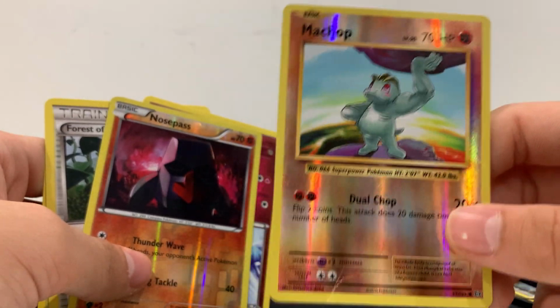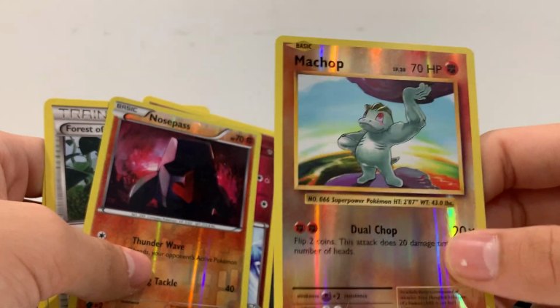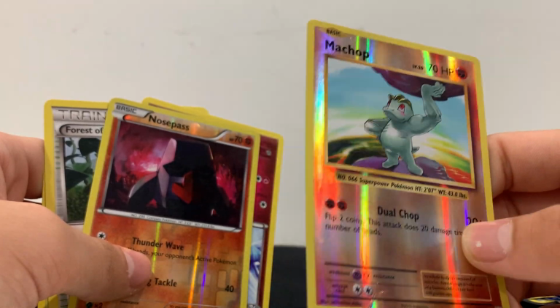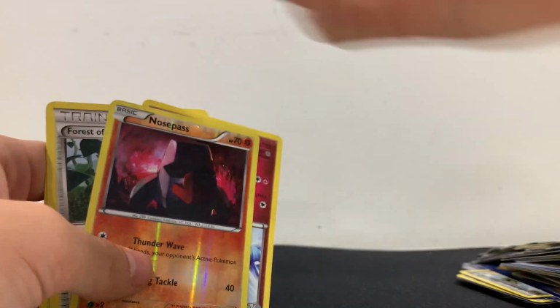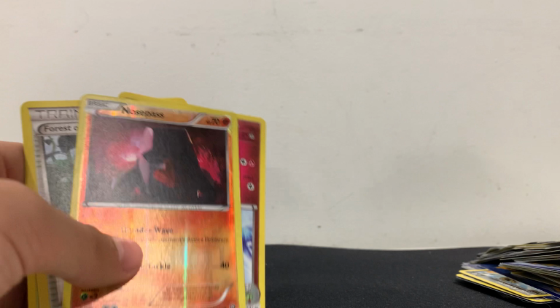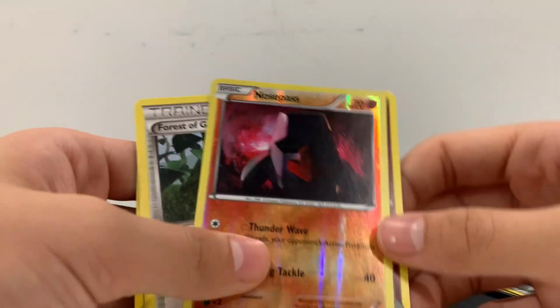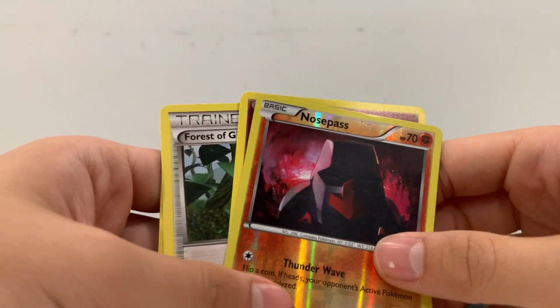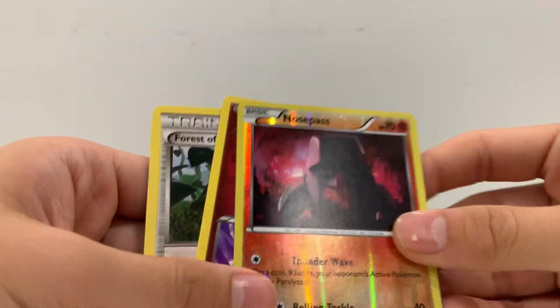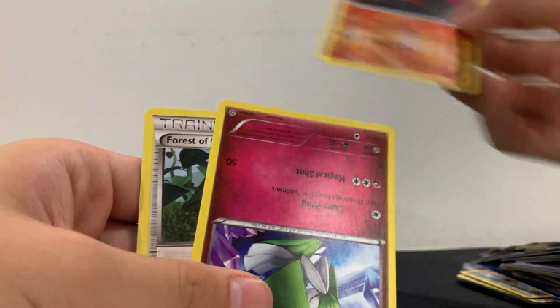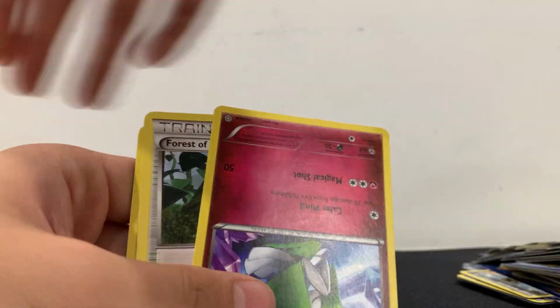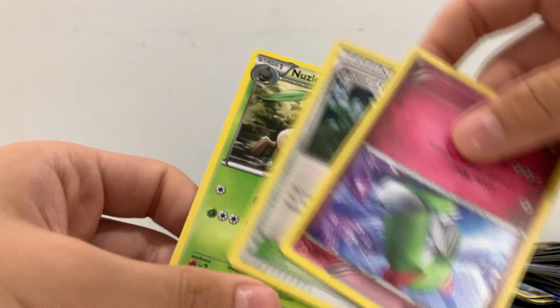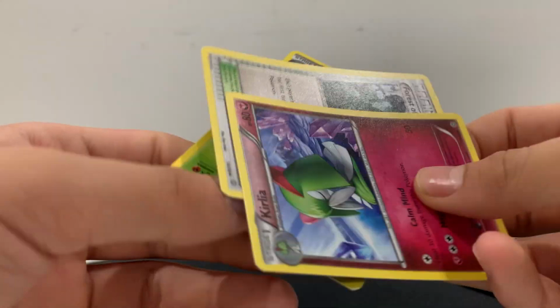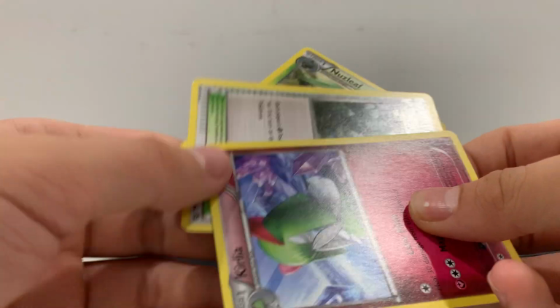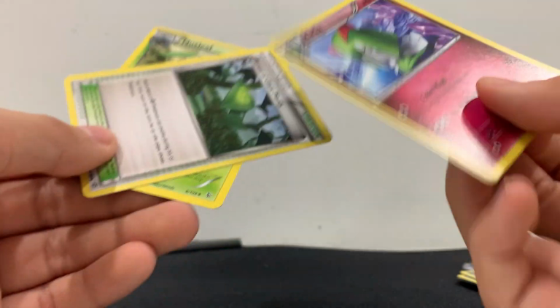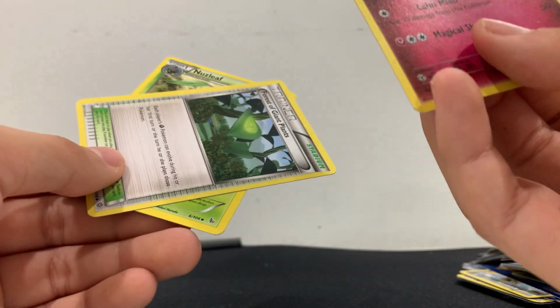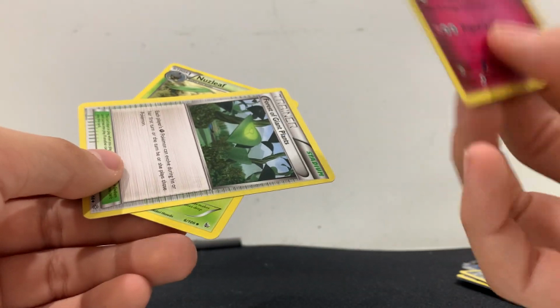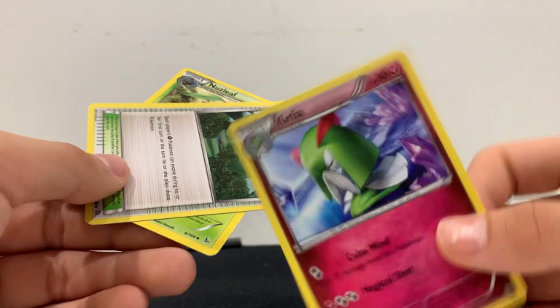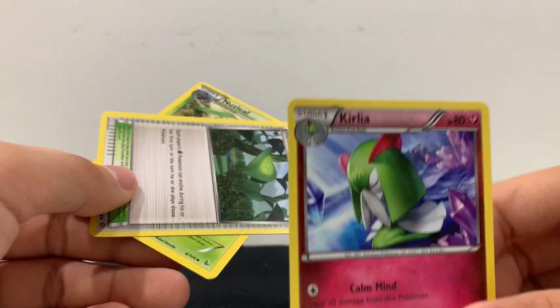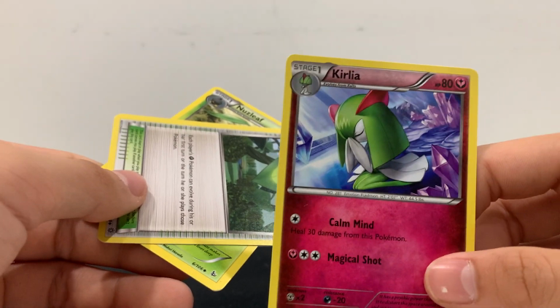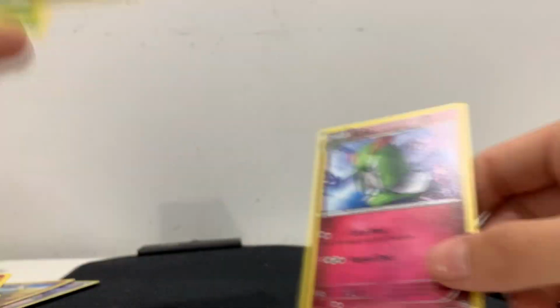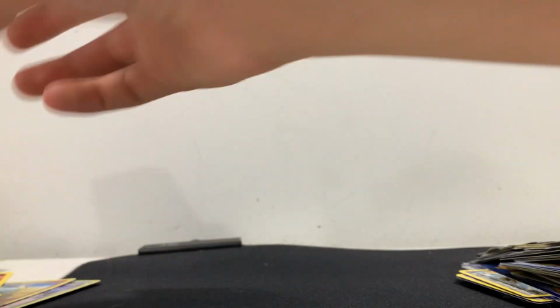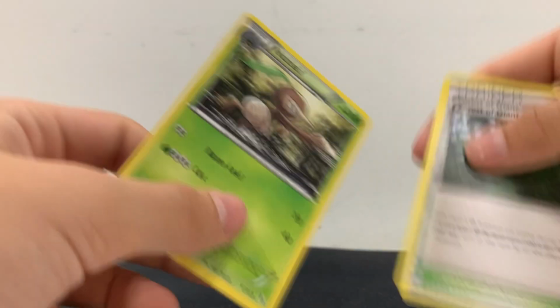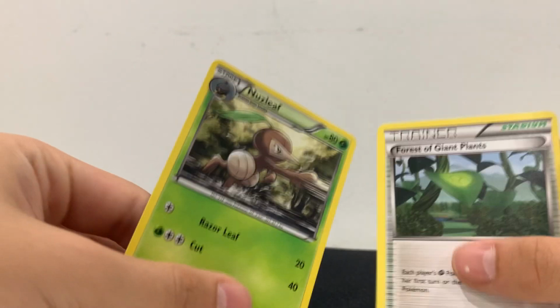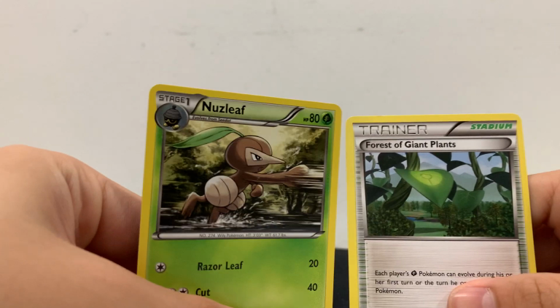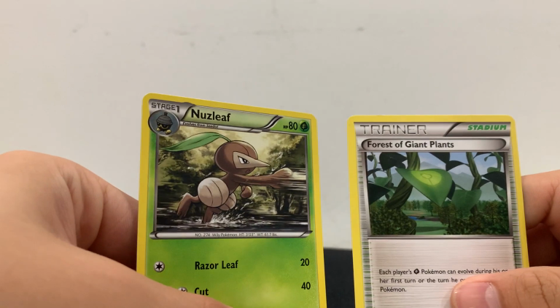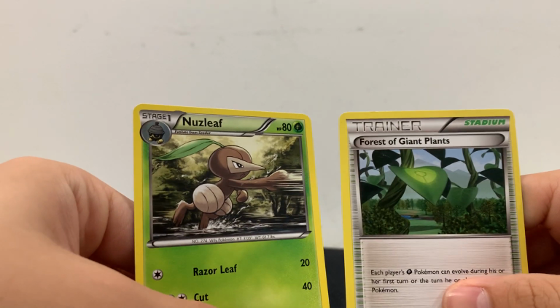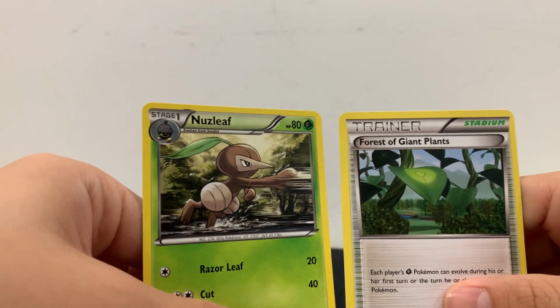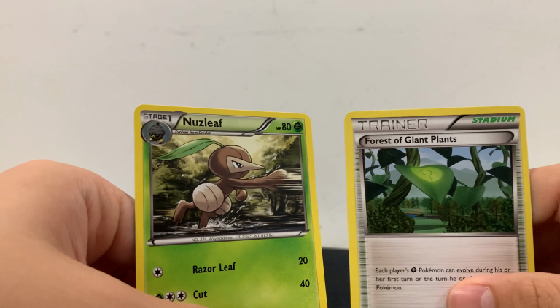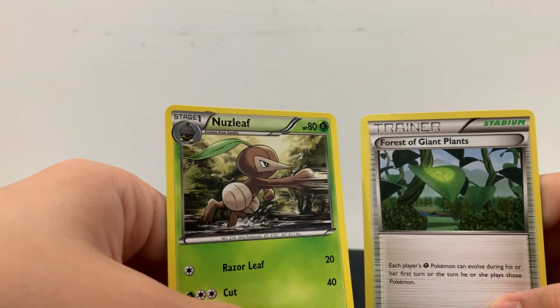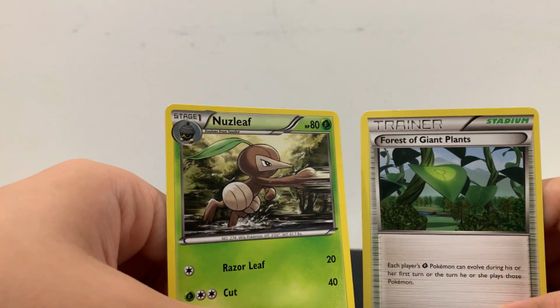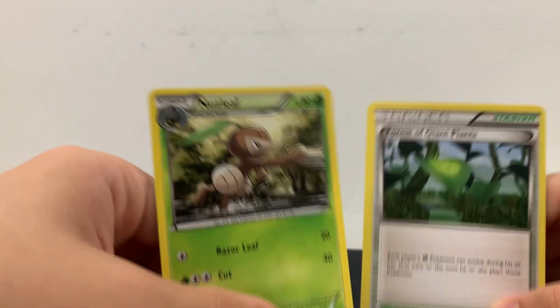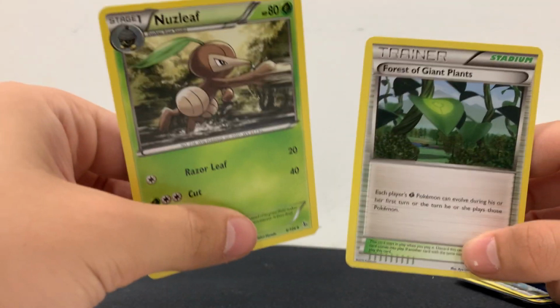Nosepass. We have Kirlia. And we have Forest of Giant Plants, then we have a Nuzleaf — it's pretty good.